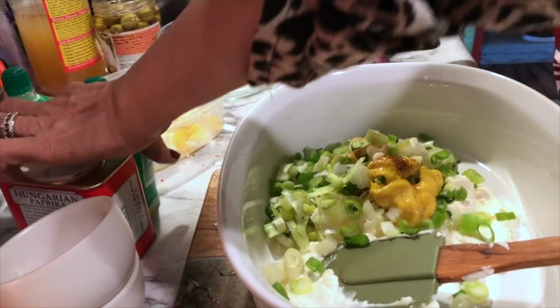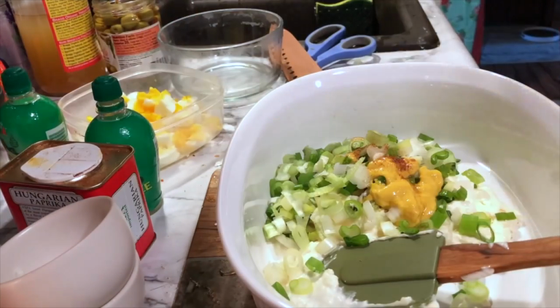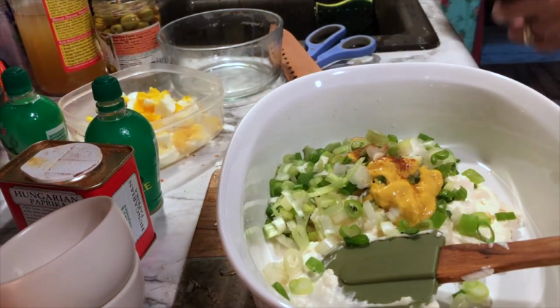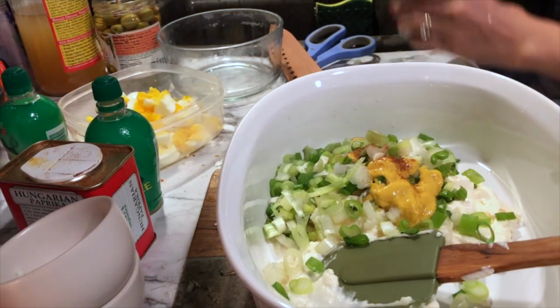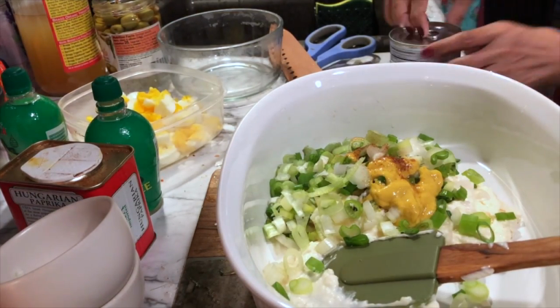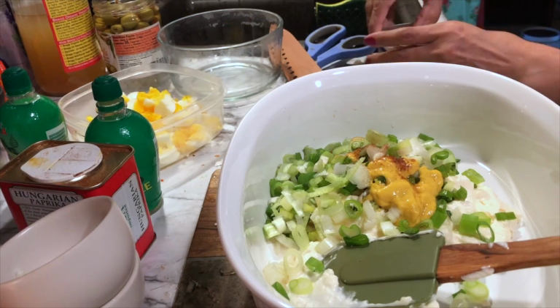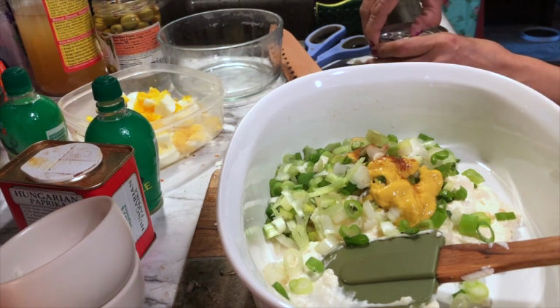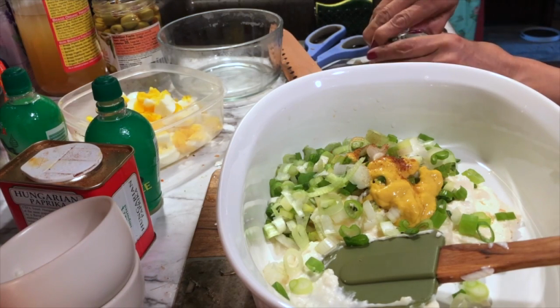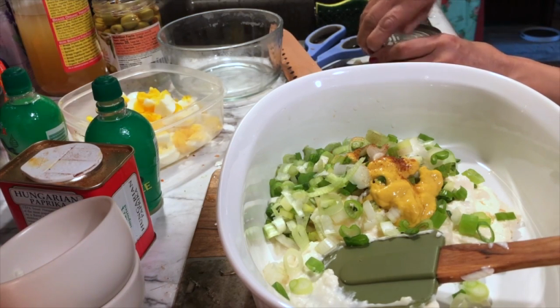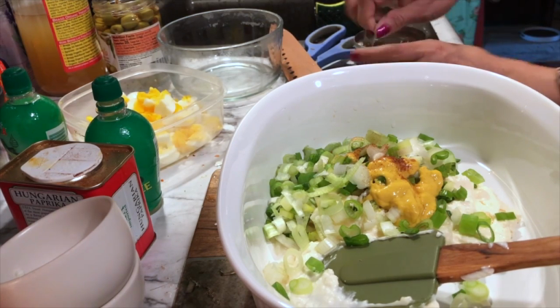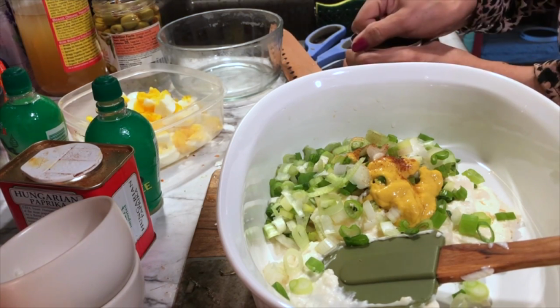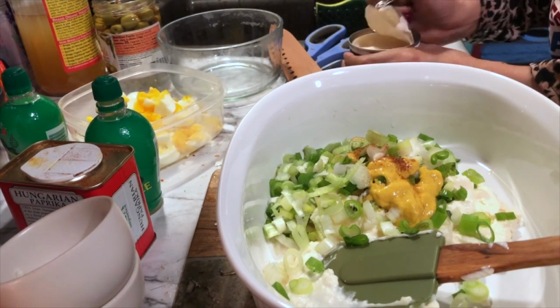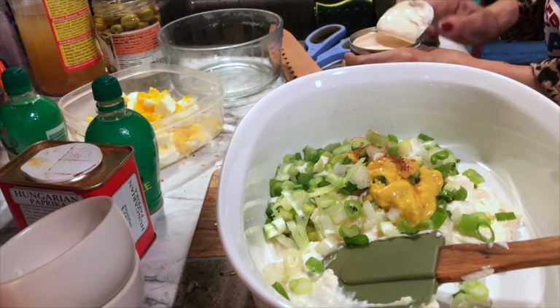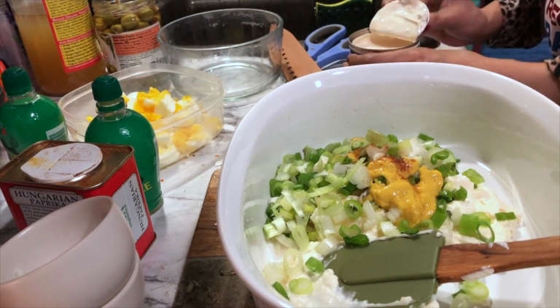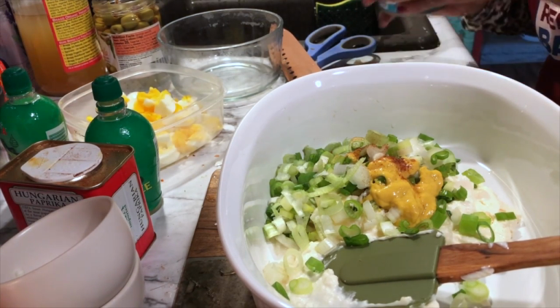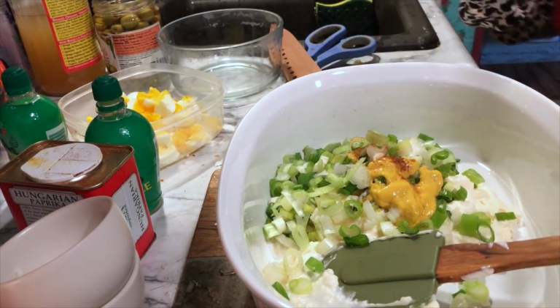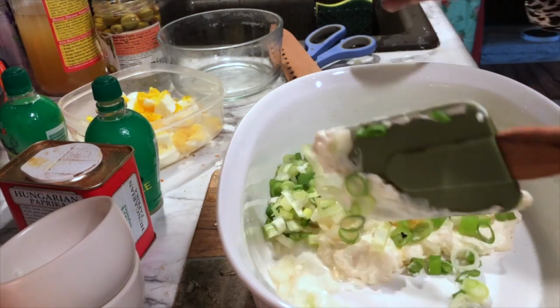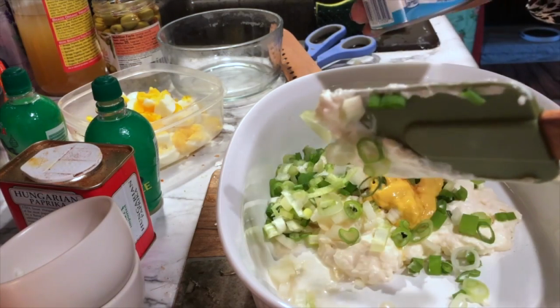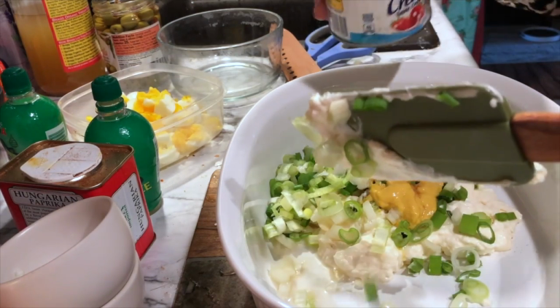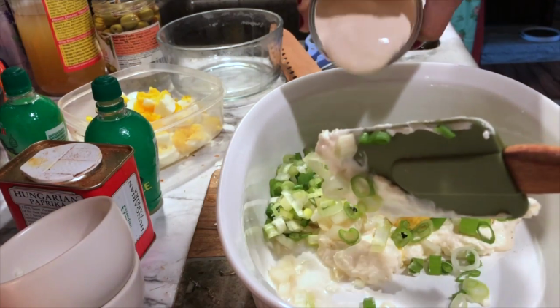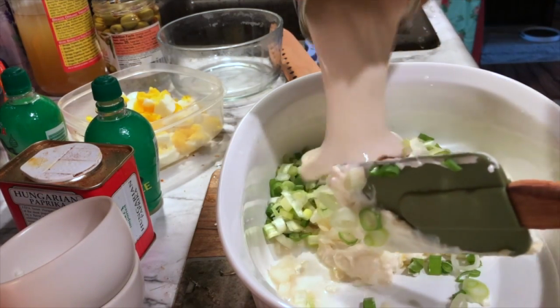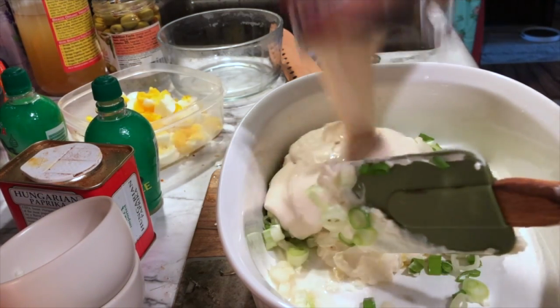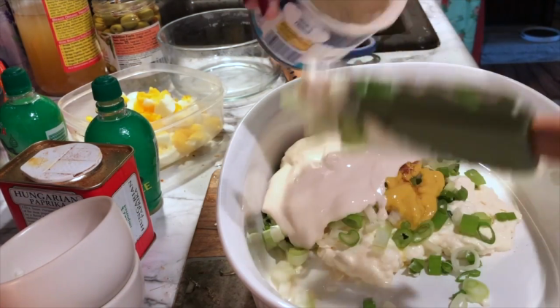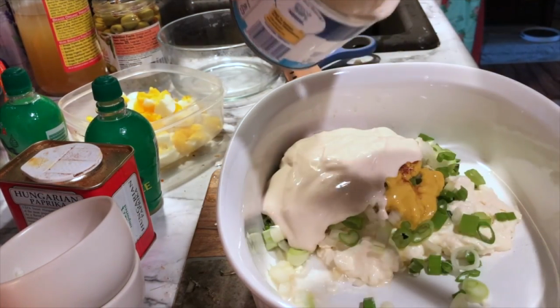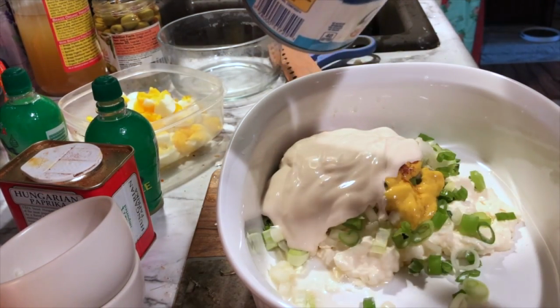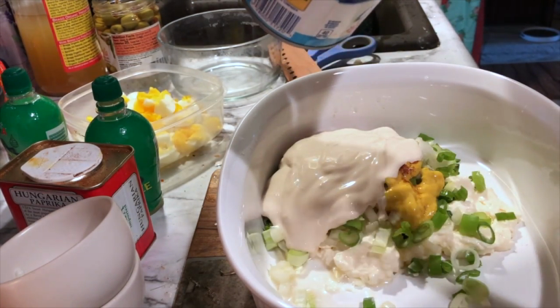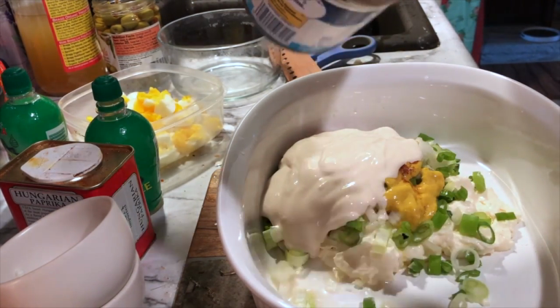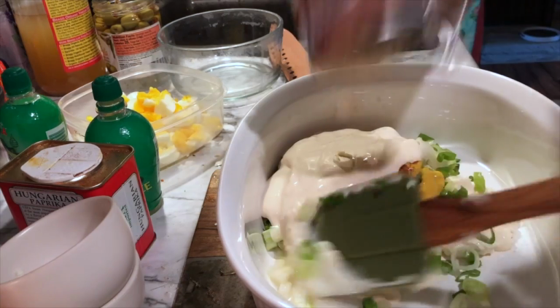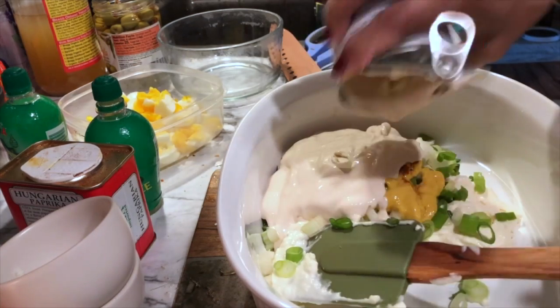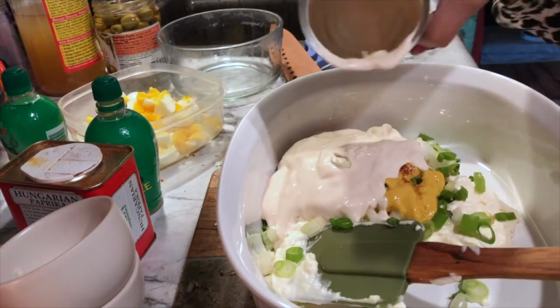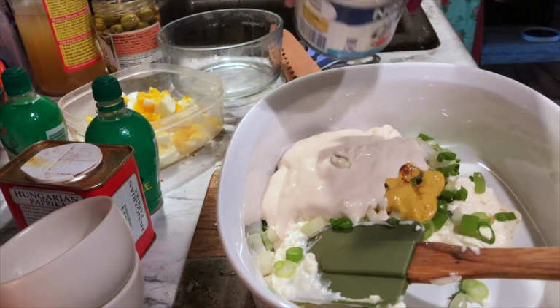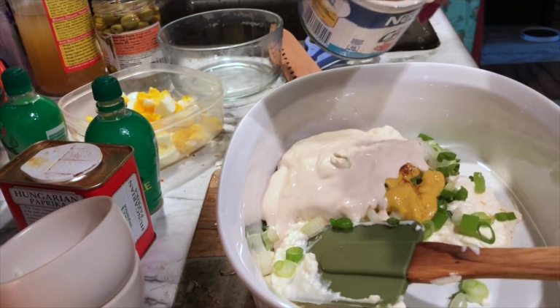Of course you're supposed to put heavy cream, but I like to put less. The cream is nice. All right, that's it — it's sweet!